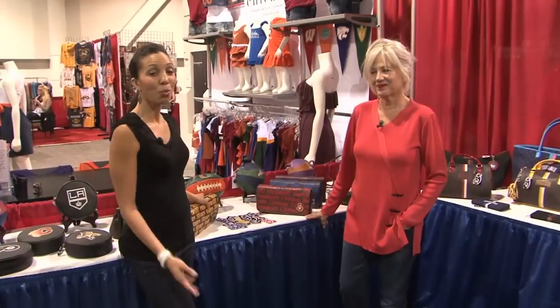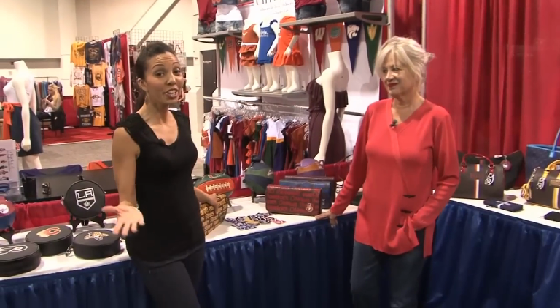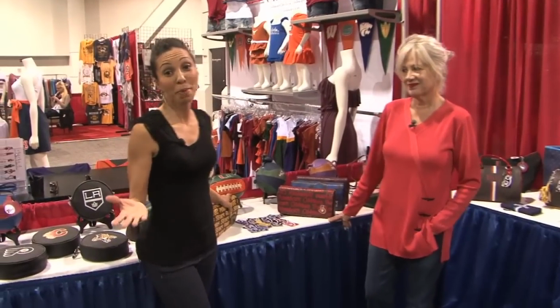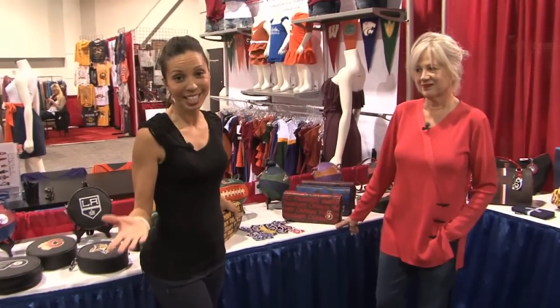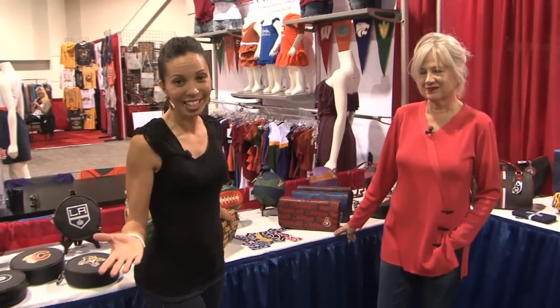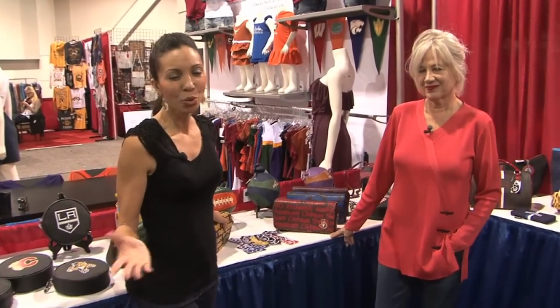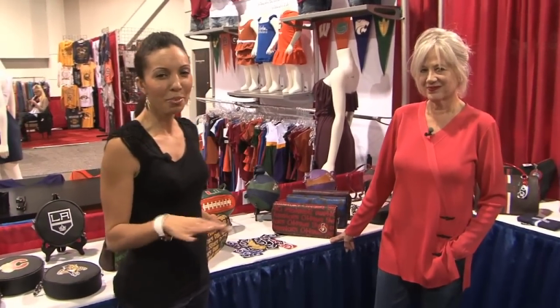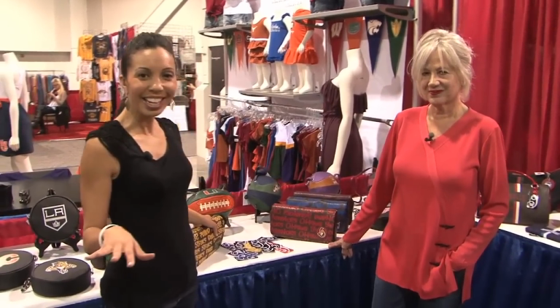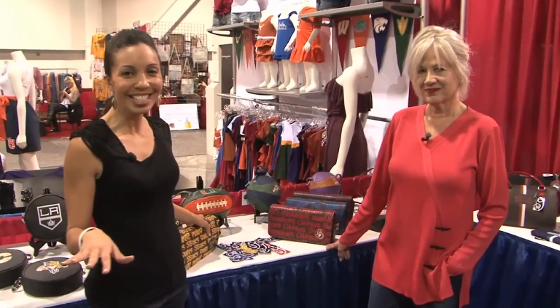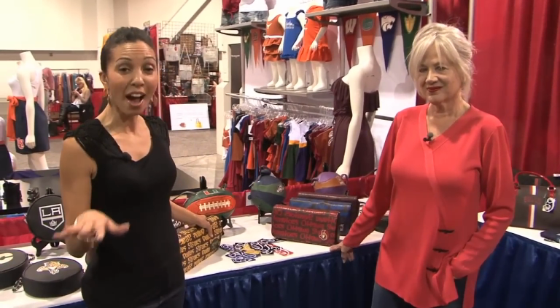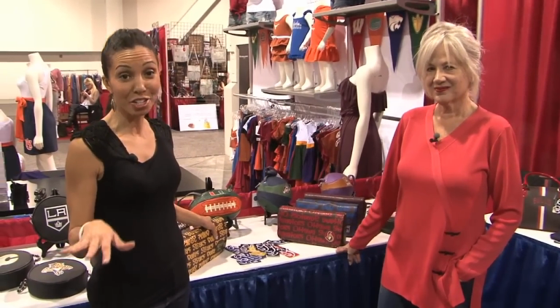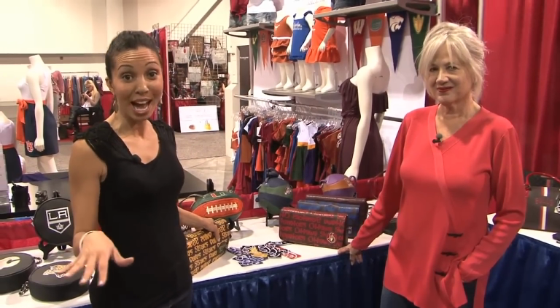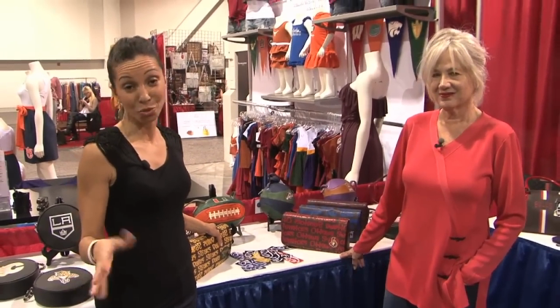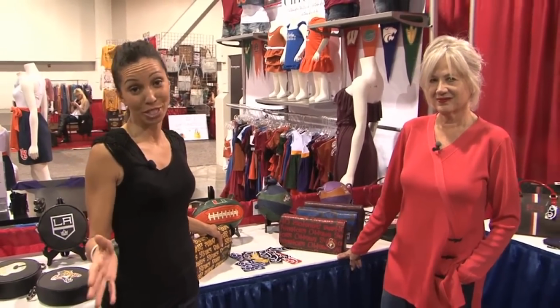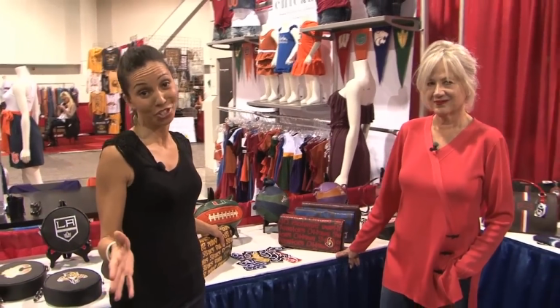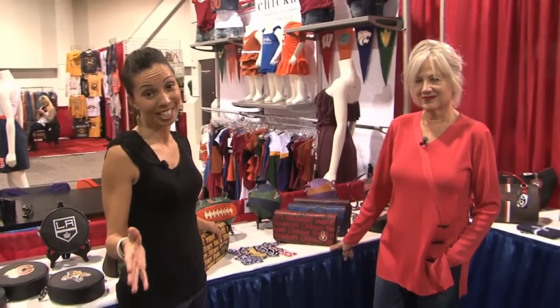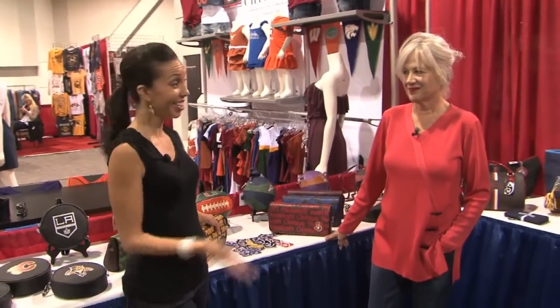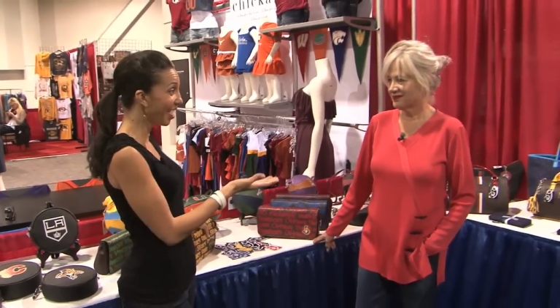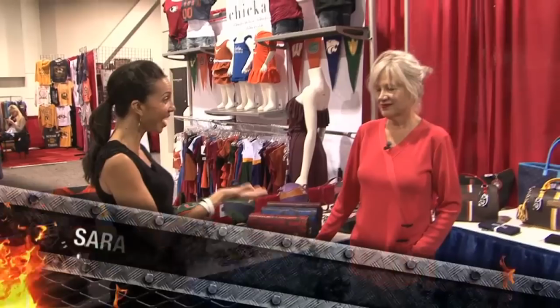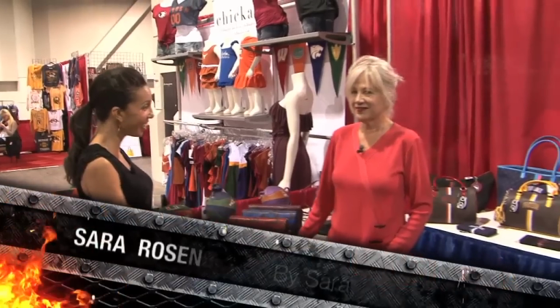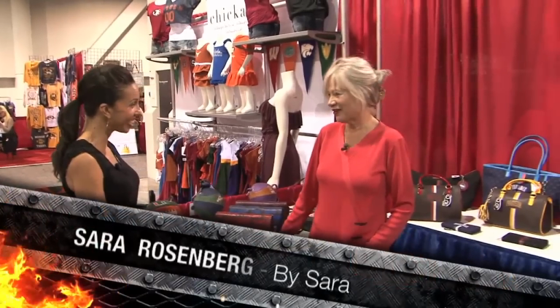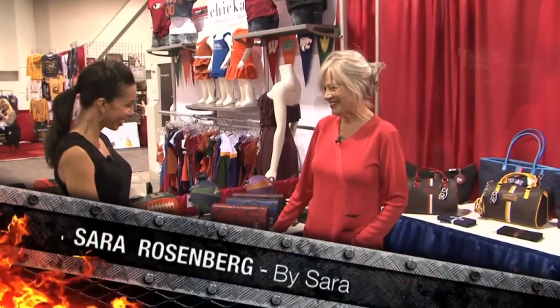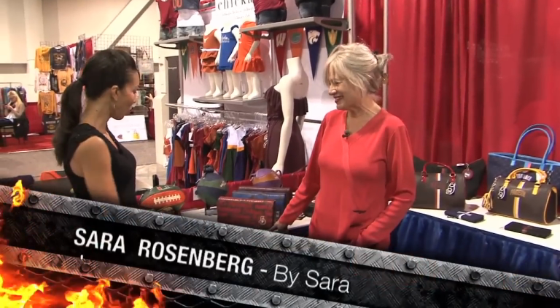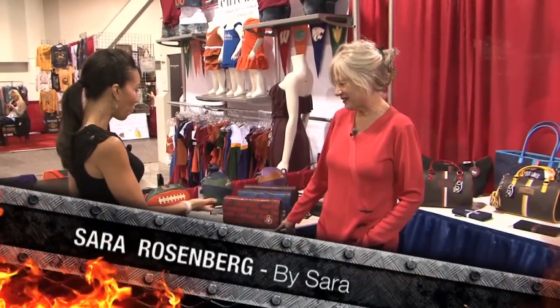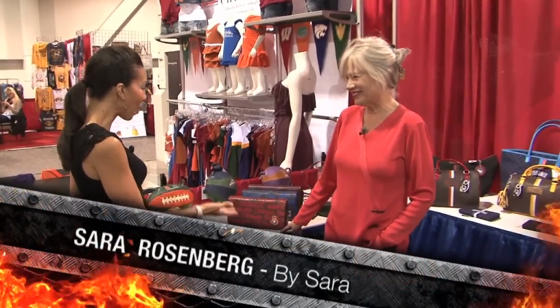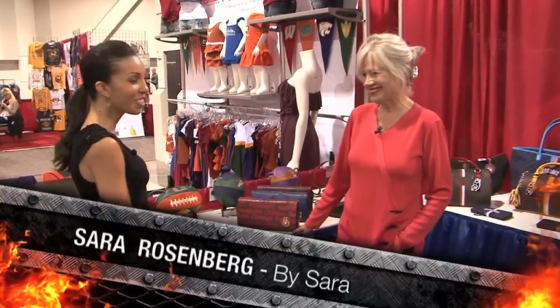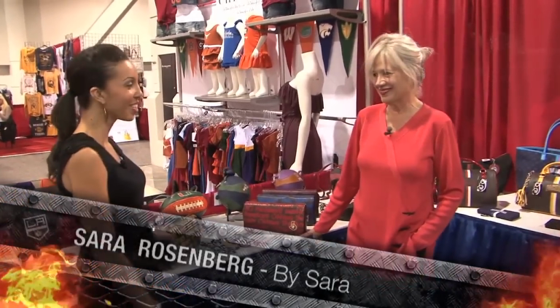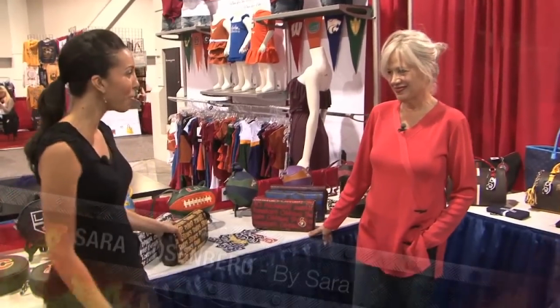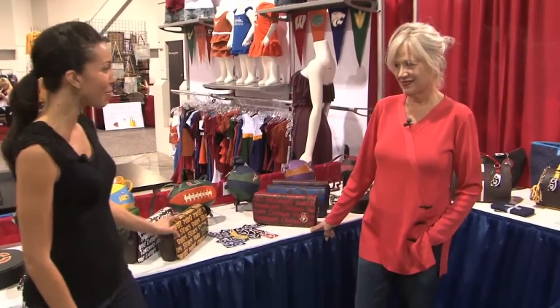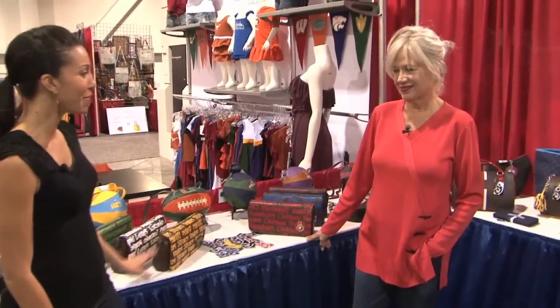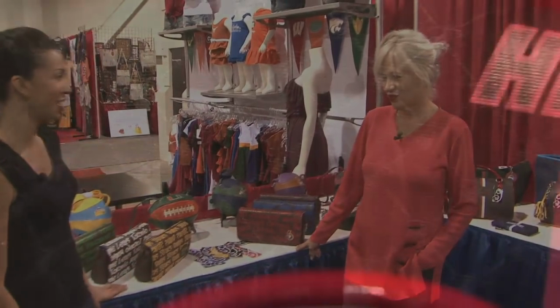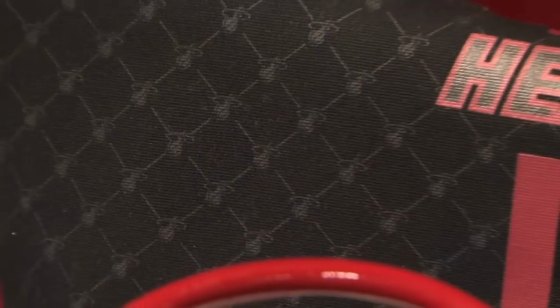We're here with By Sarah, with some of the latest in high fashion bags for the sports industry. This is Sarah. Why don't you tell us a little bit about some of the handbags that you have here?